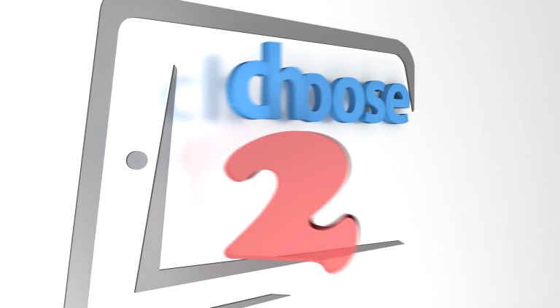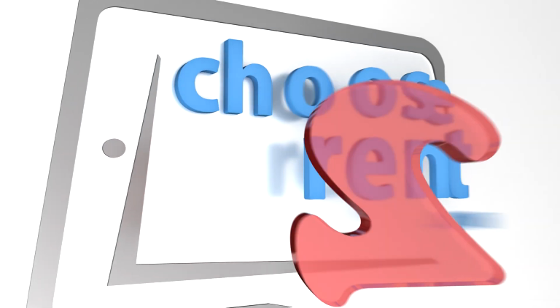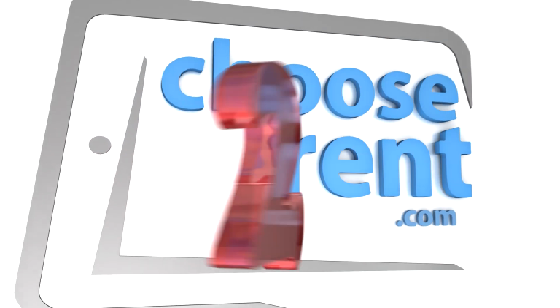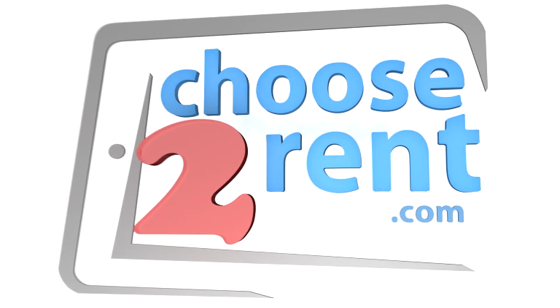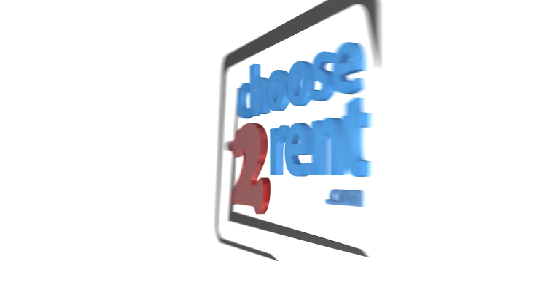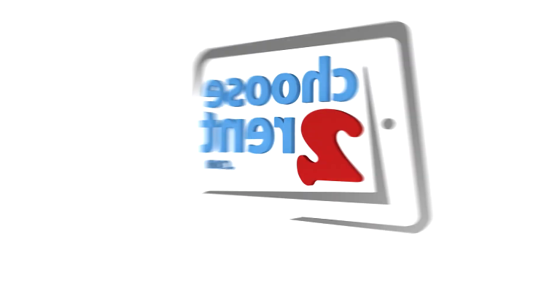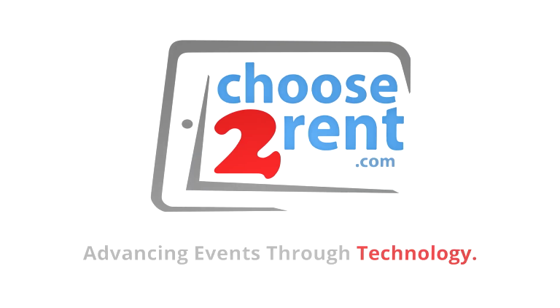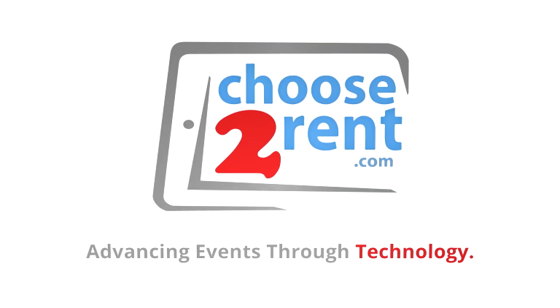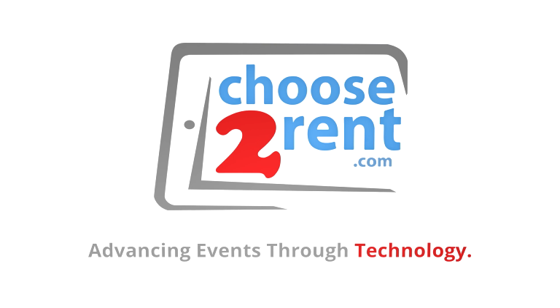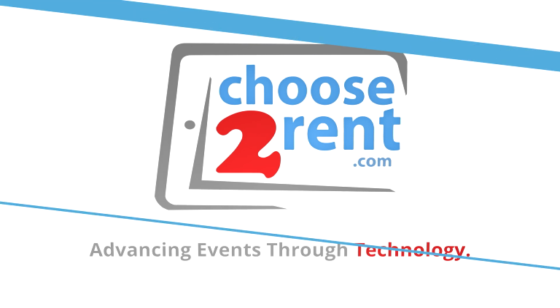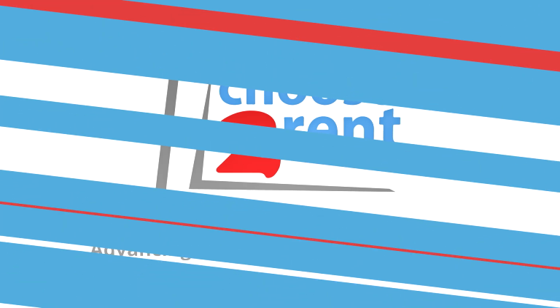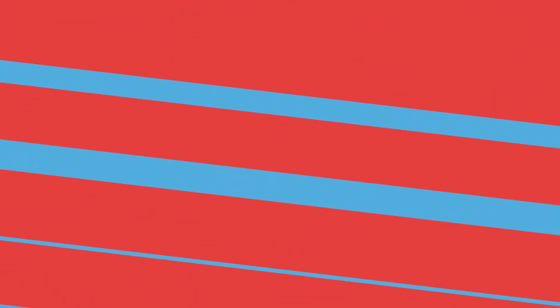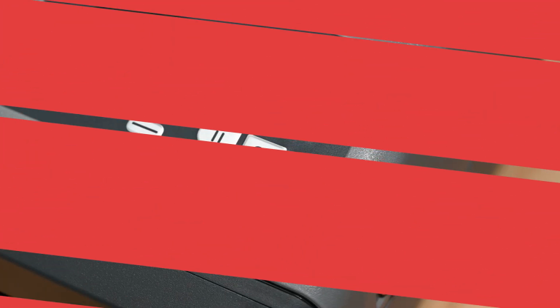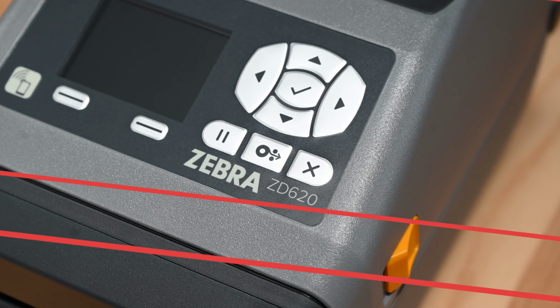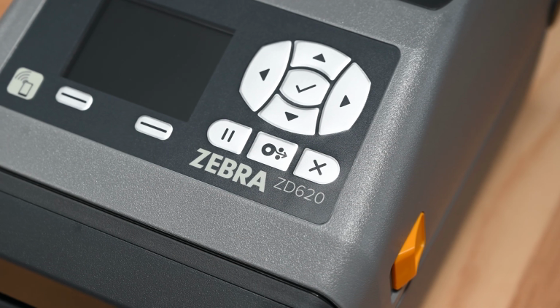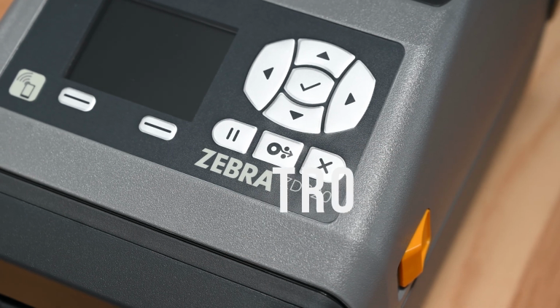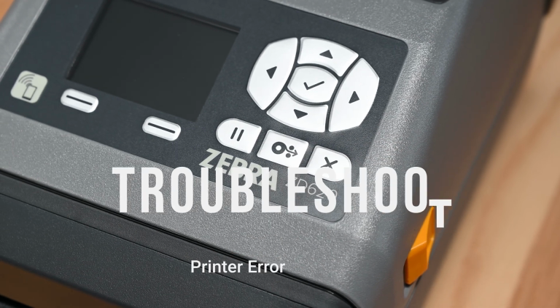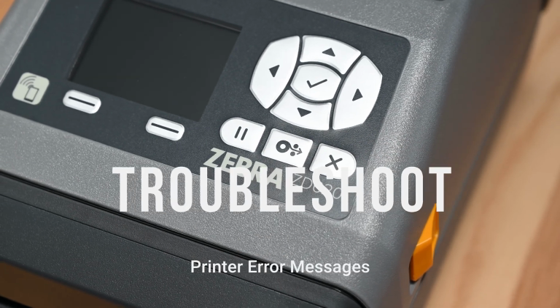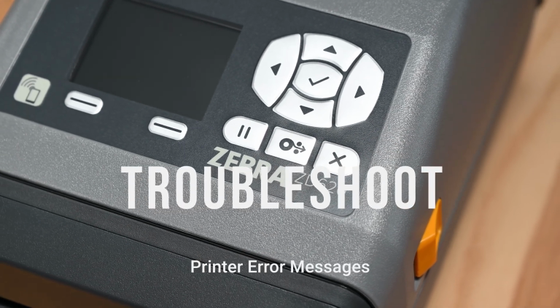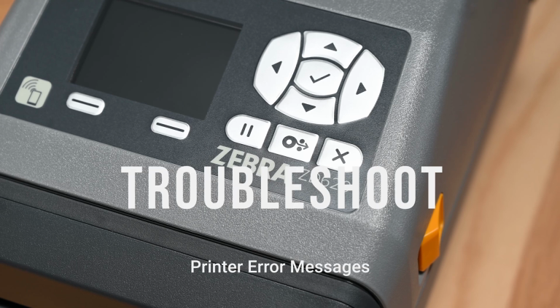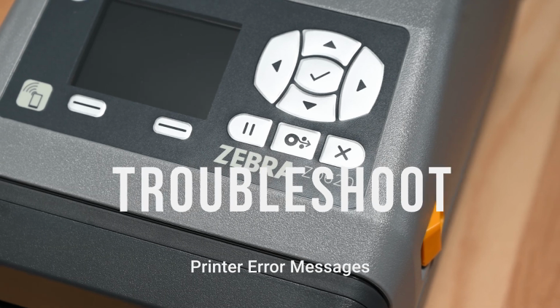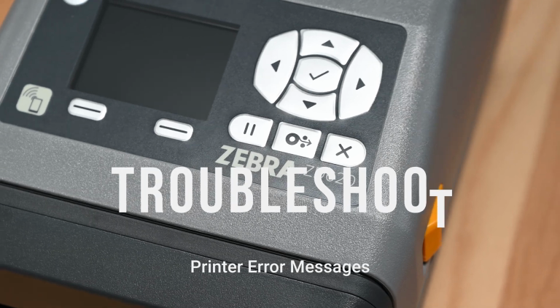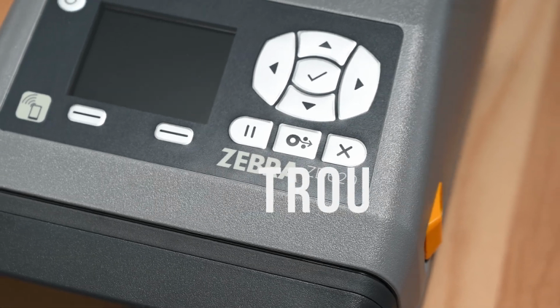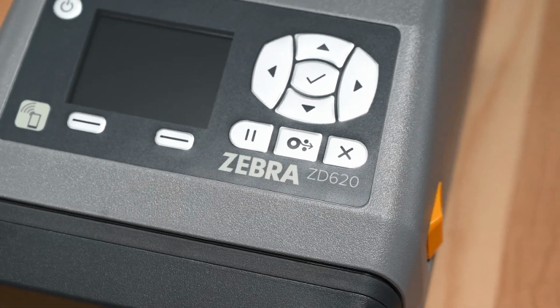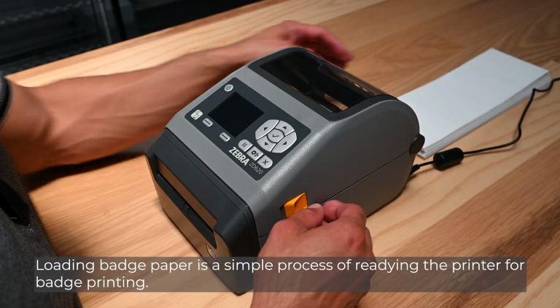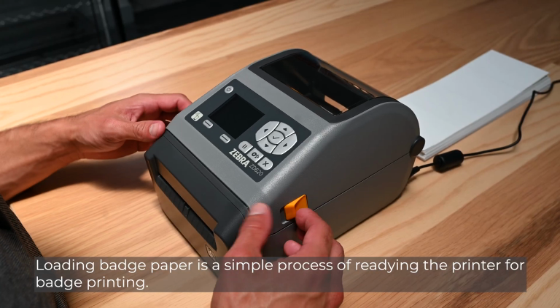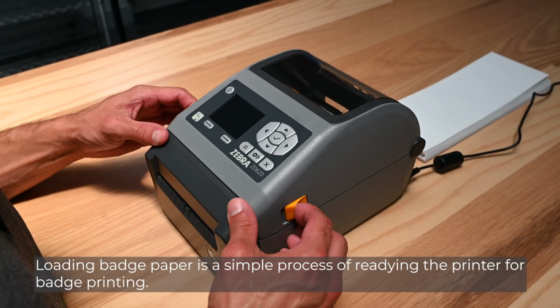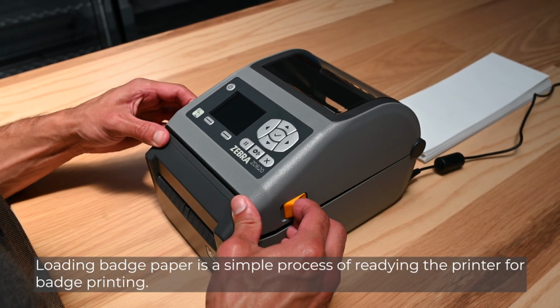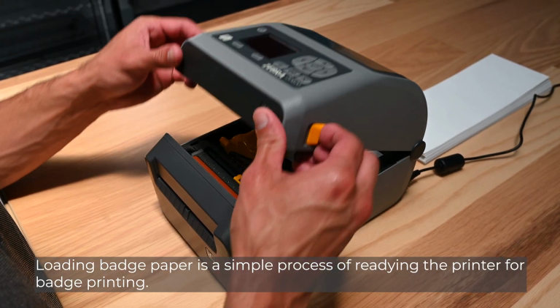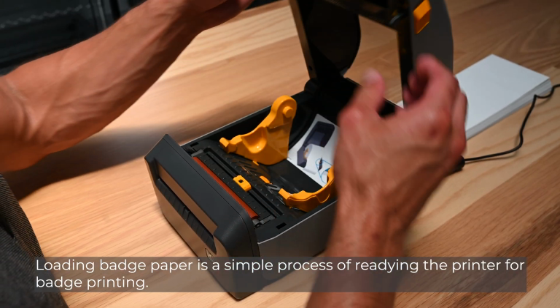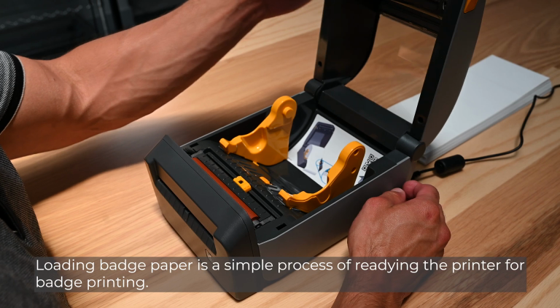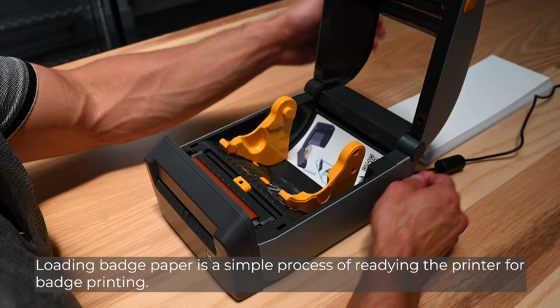Choose to Rent. Advancing events through technology. Loading badge paper is a simple process of readying the printer for badge printing.